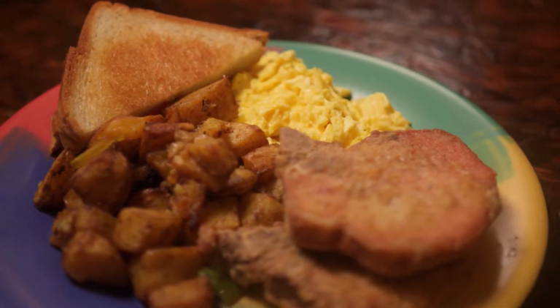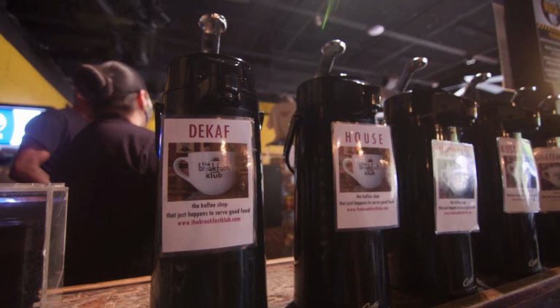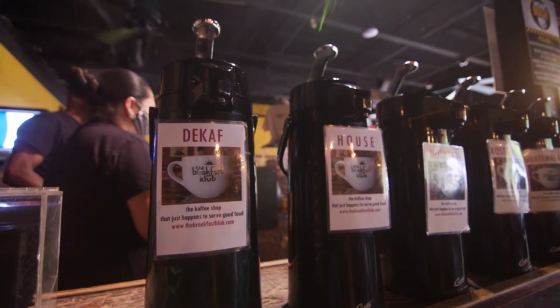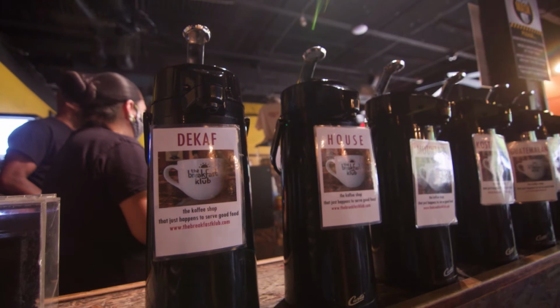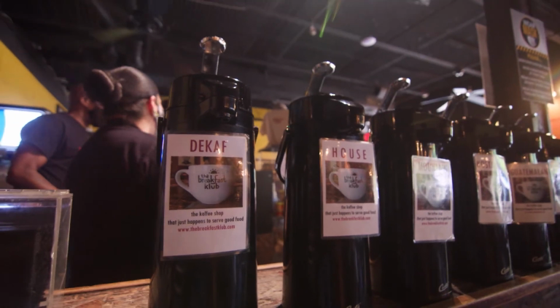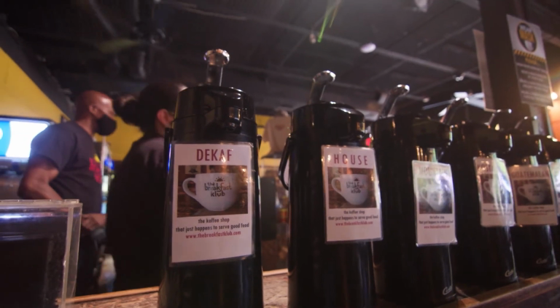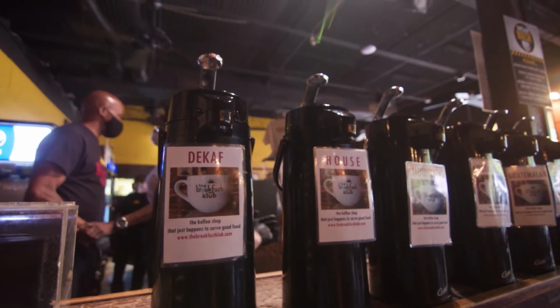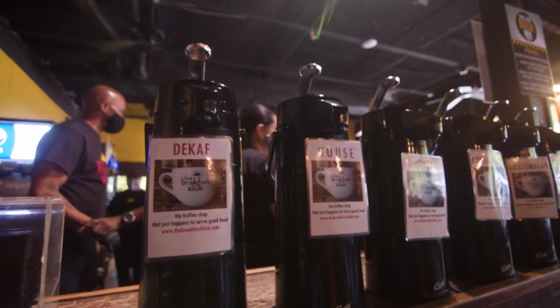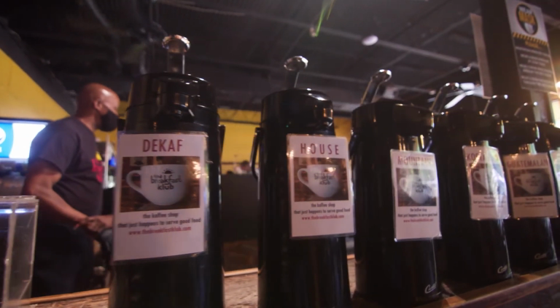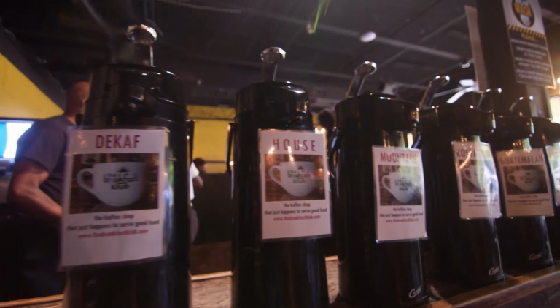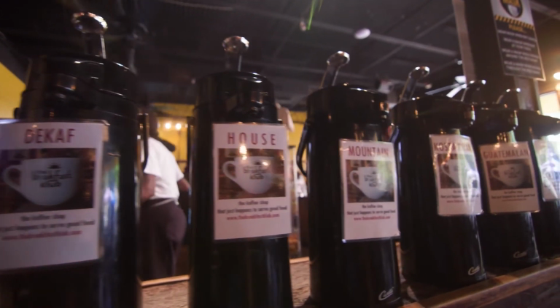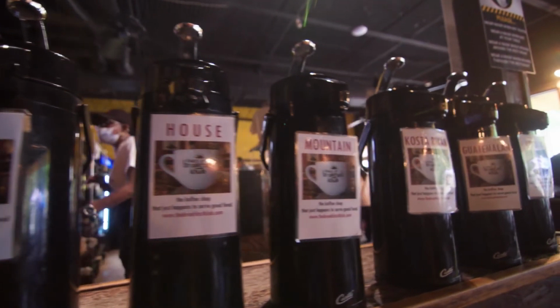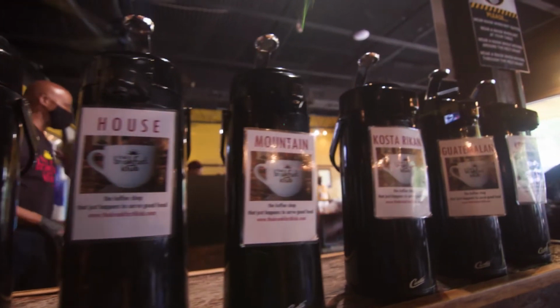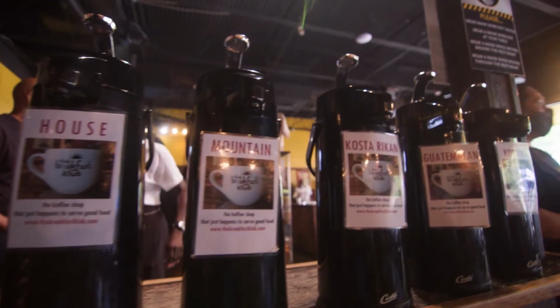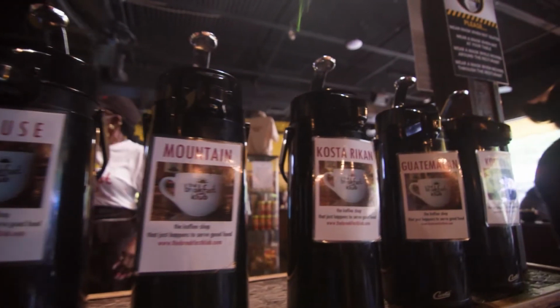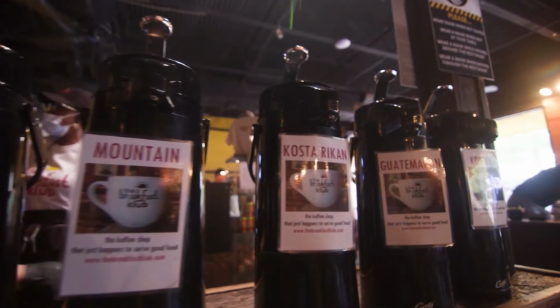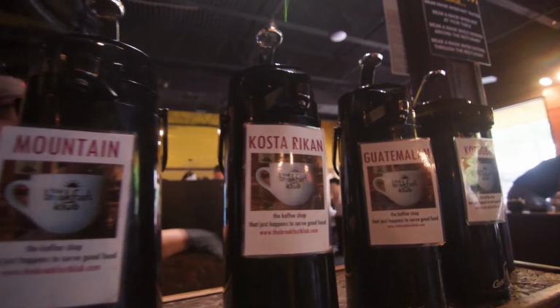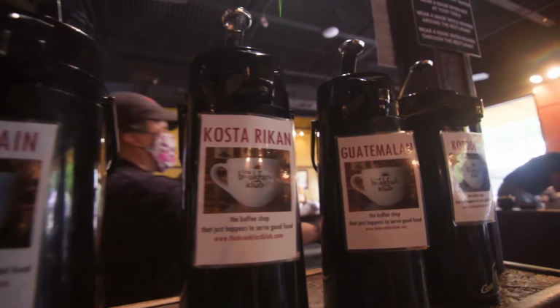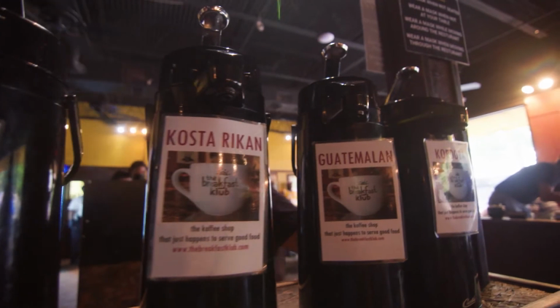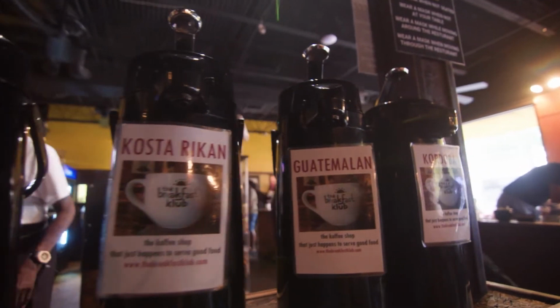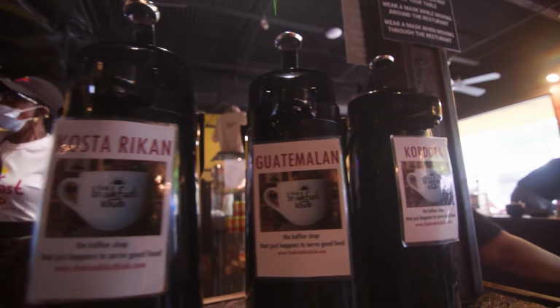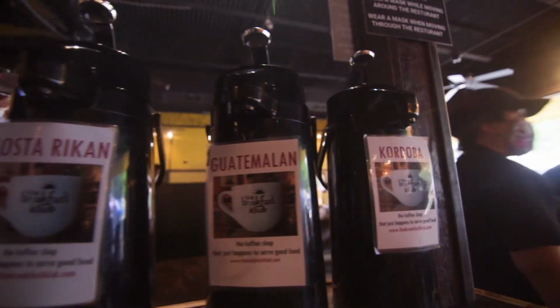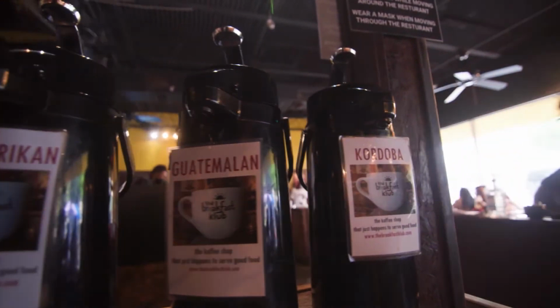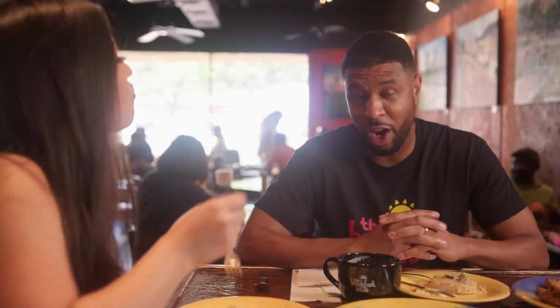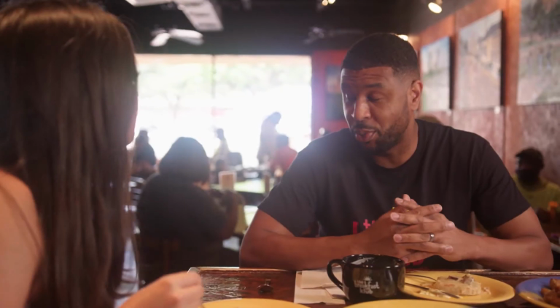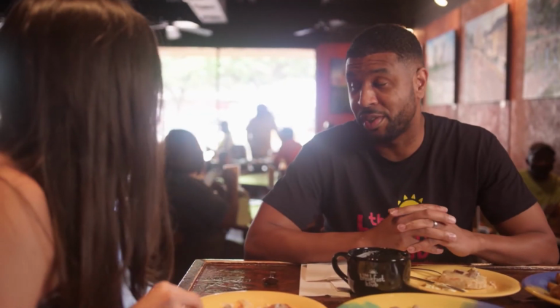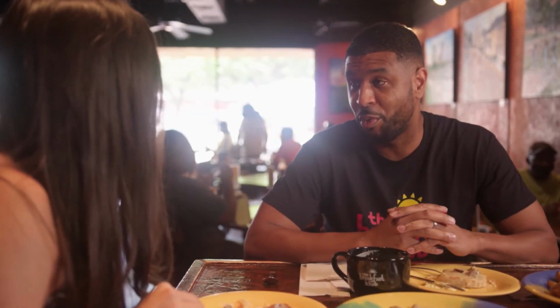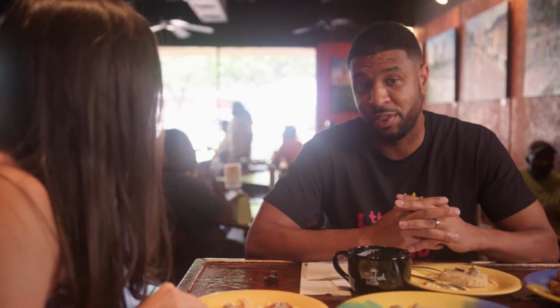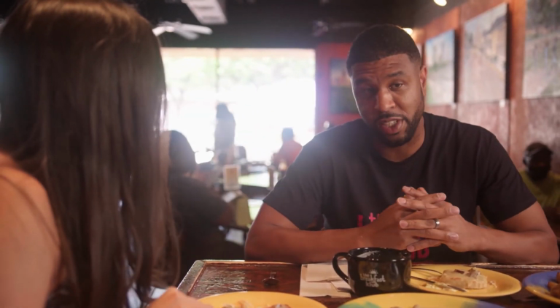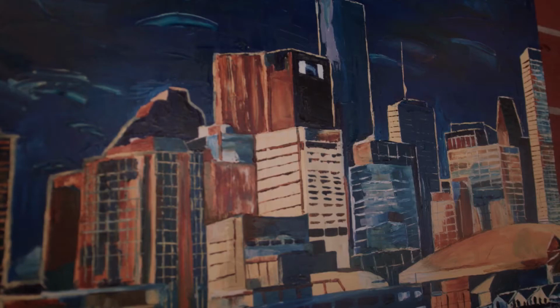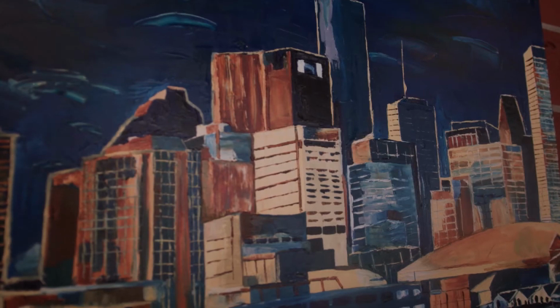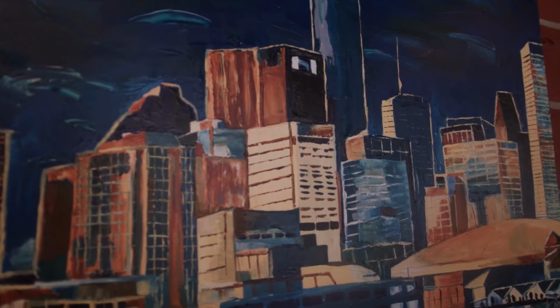Our slogan is we're a coffee shop that happens to serve great food. So when you come by the Breakfast Club, you definitely have to get some coffee. We're a community builder — almost 20 years now, we've been doing so much for the community.